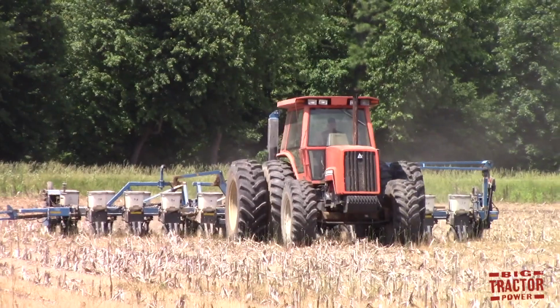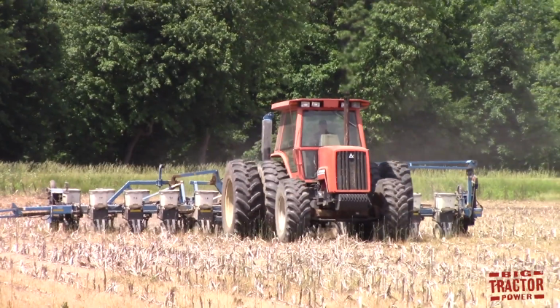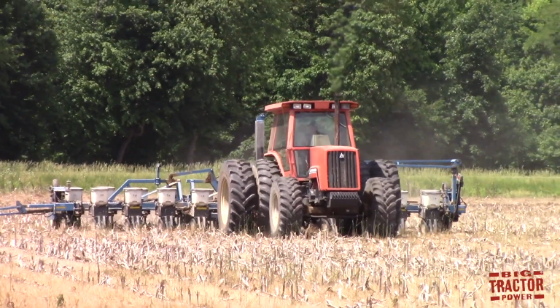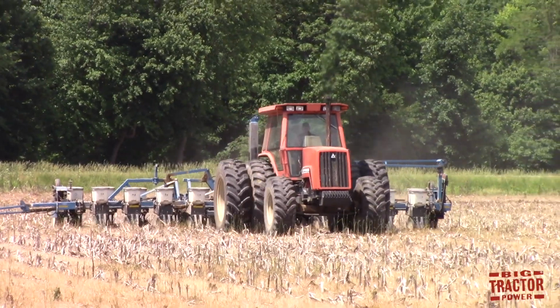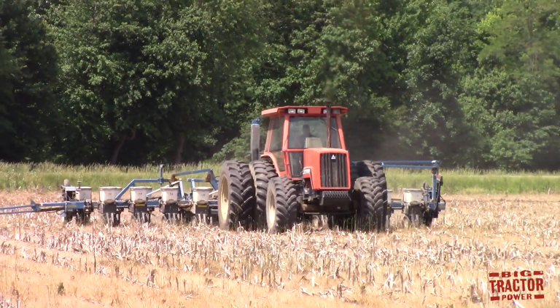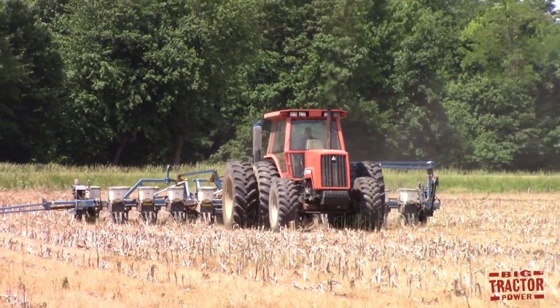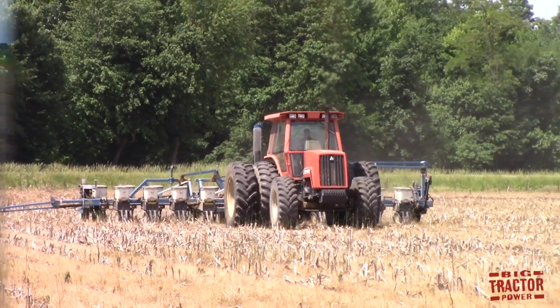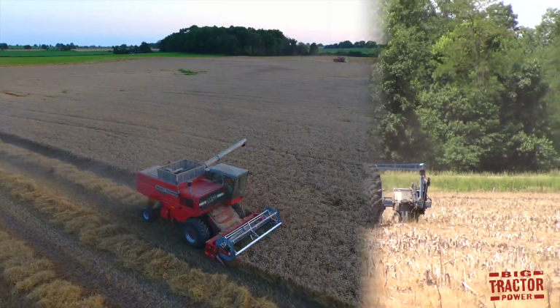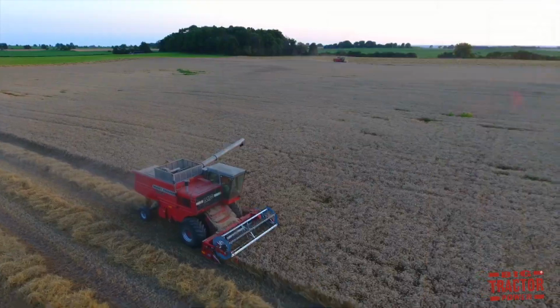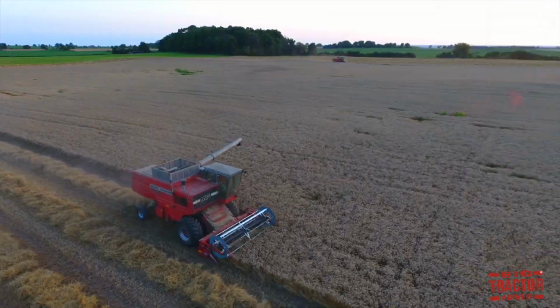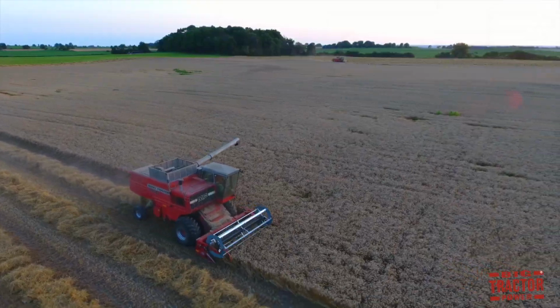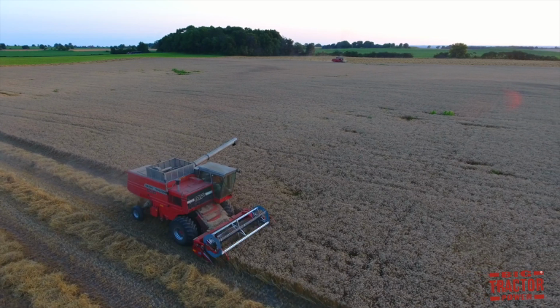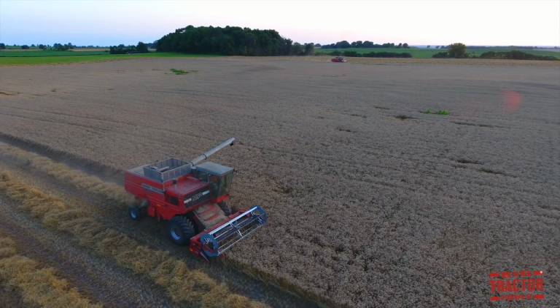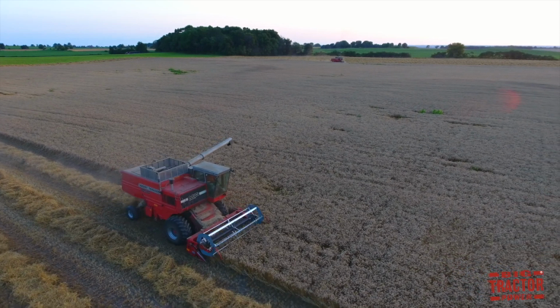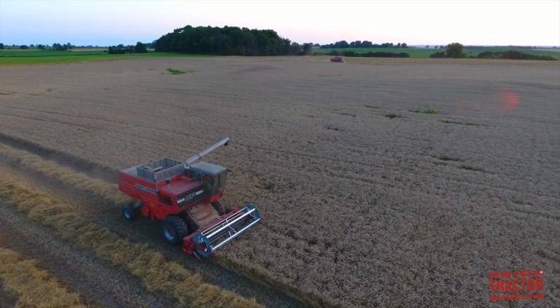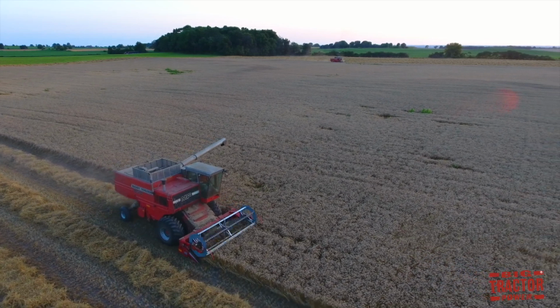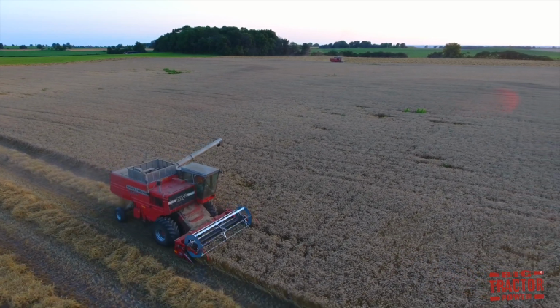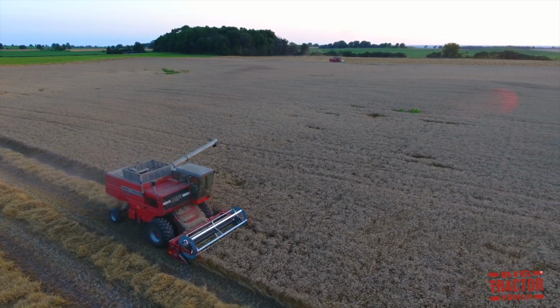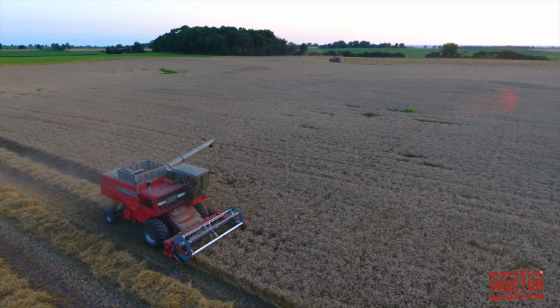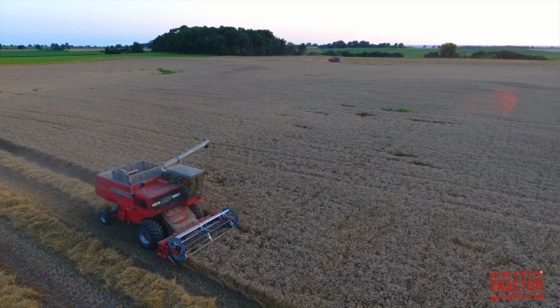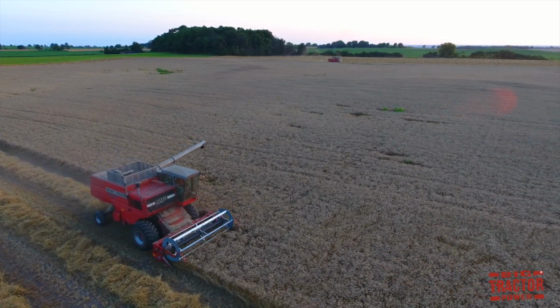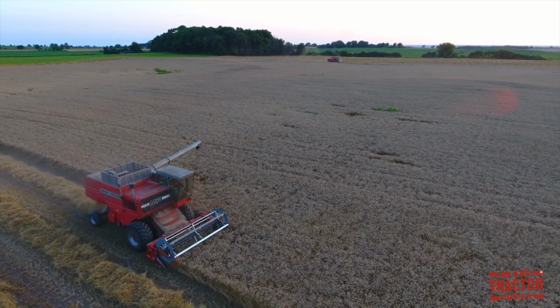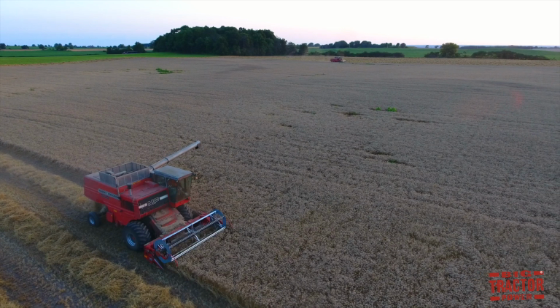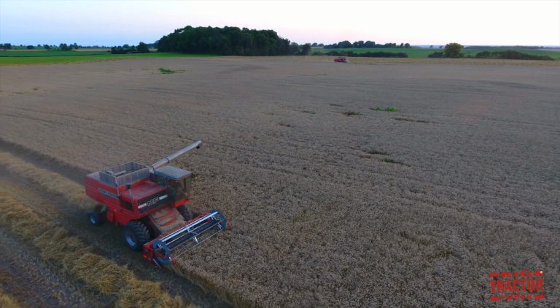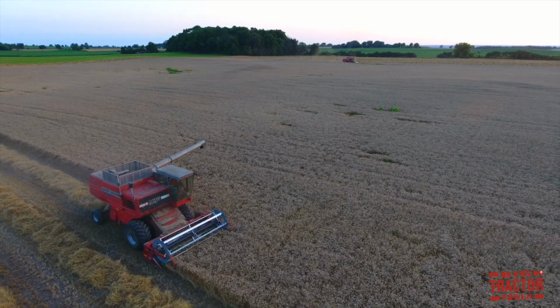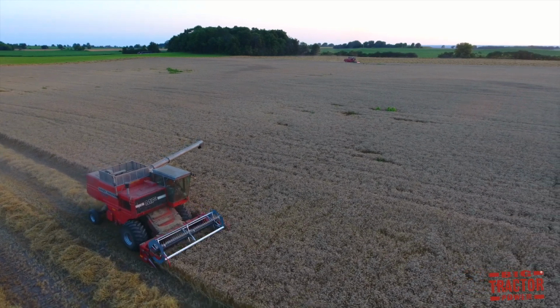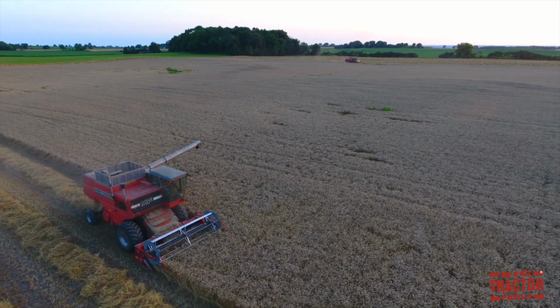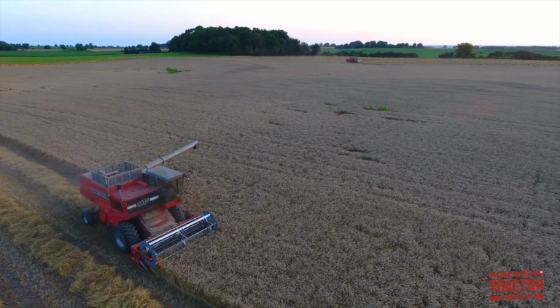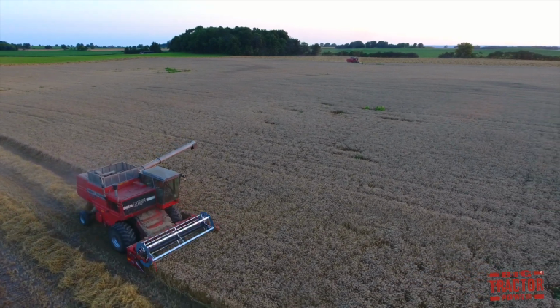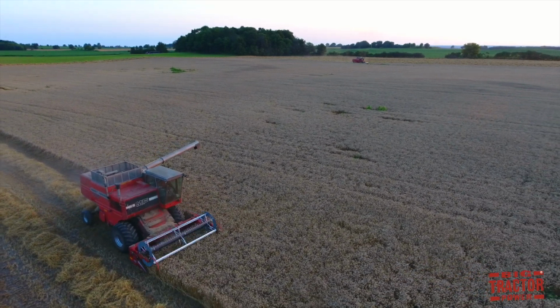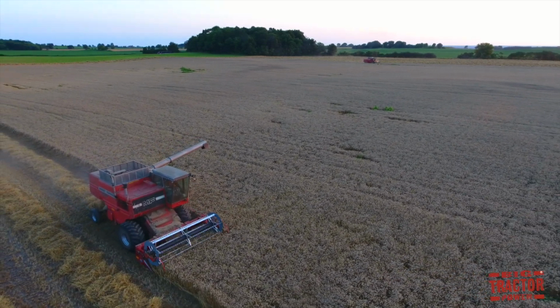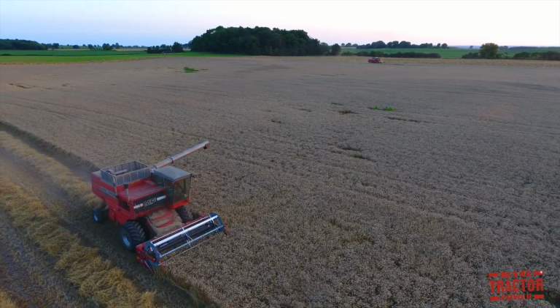Another AGCO product on the way is a Massey Ferguson 850 combine. This combine has been on the top of my wish list to film for quite a while, and I found a pair in Wisconsin to film harvesting wheat, so stay tuned to see these Massey combines at work.